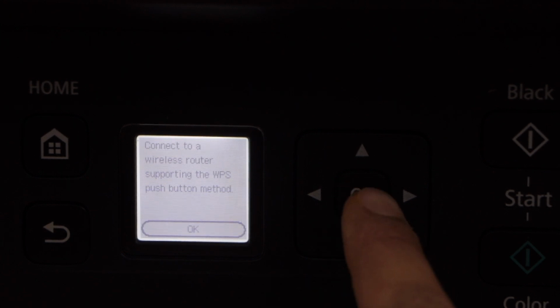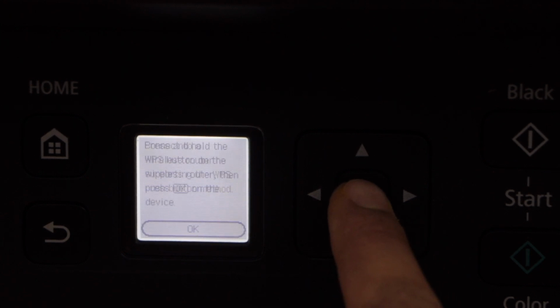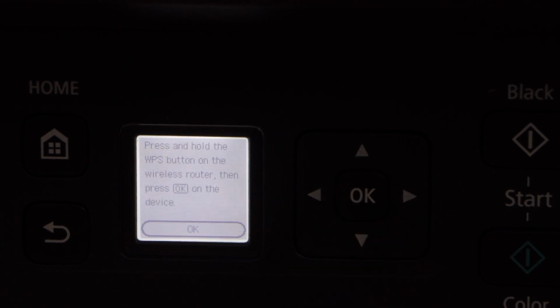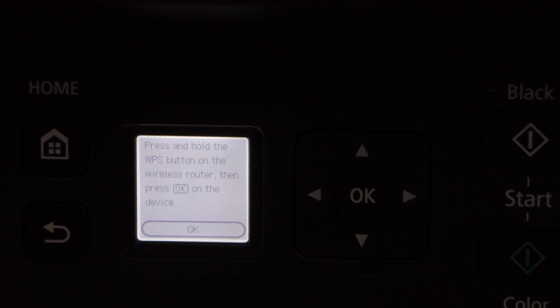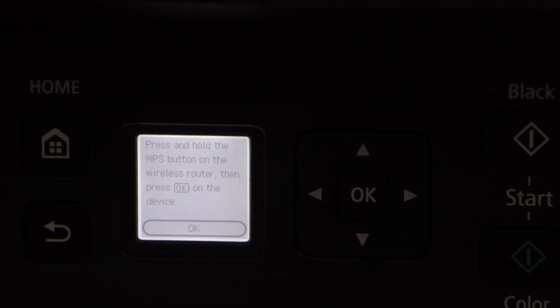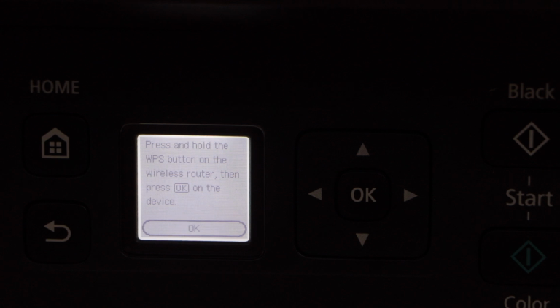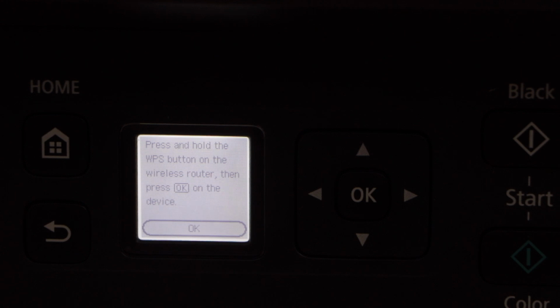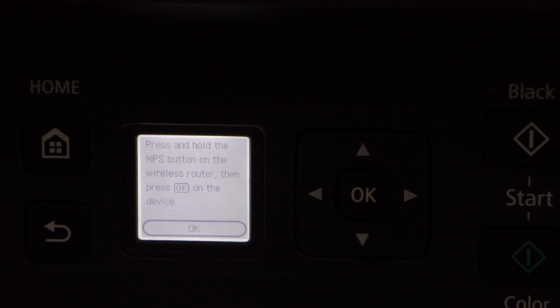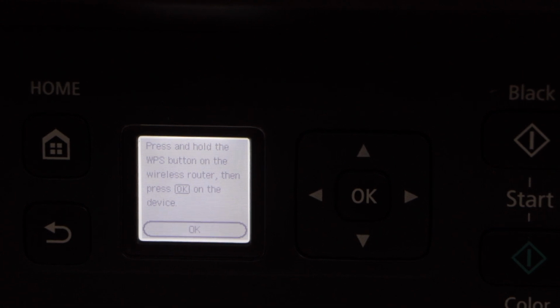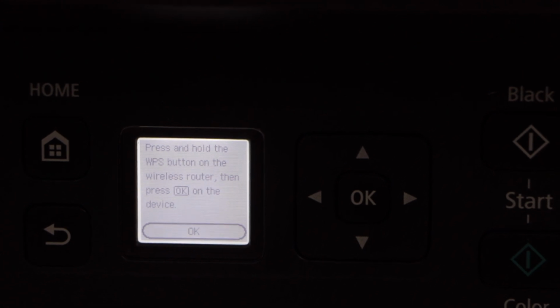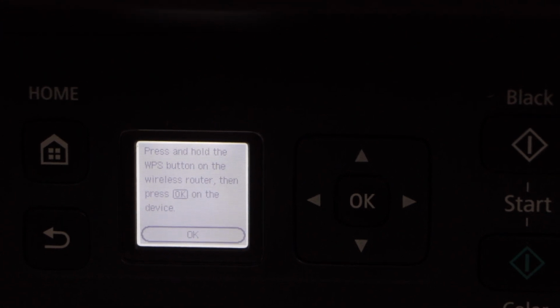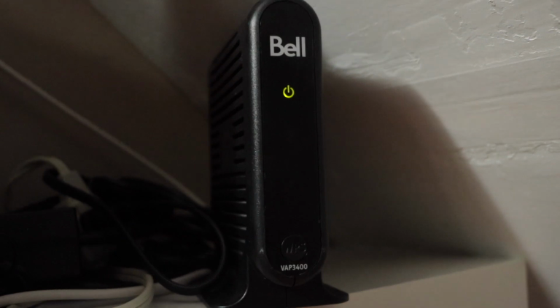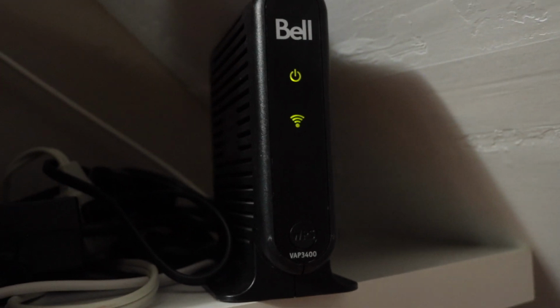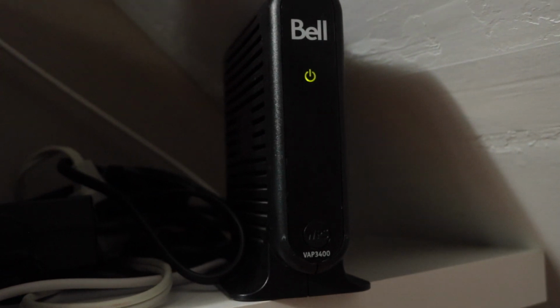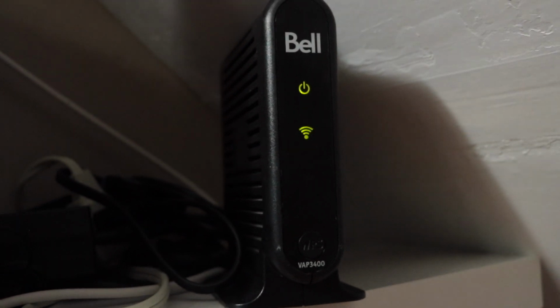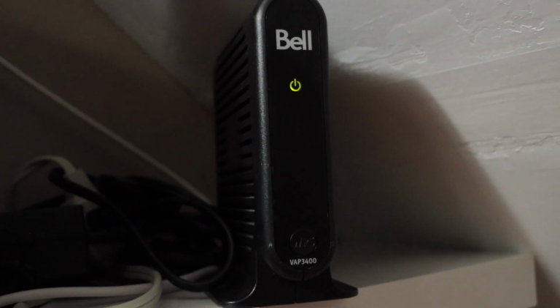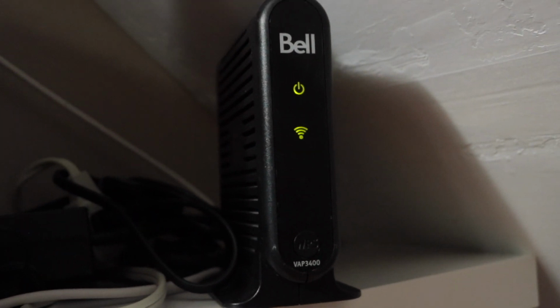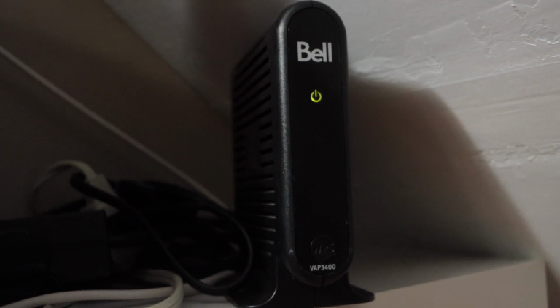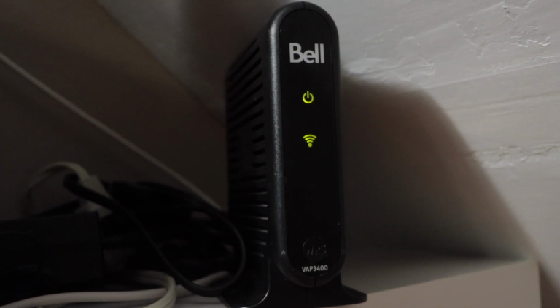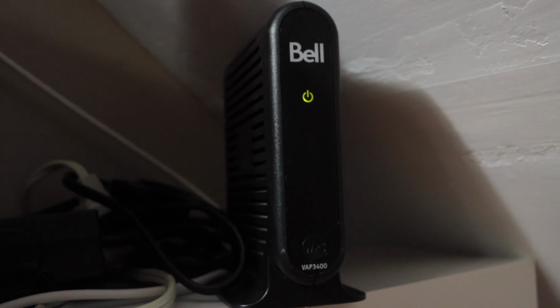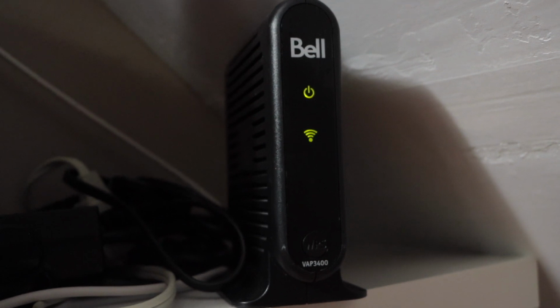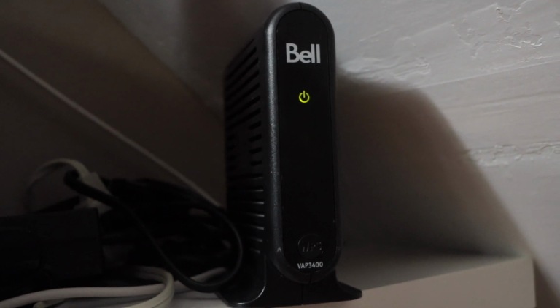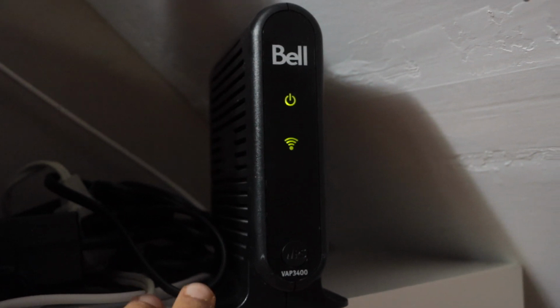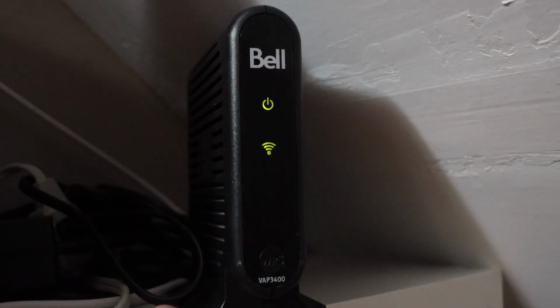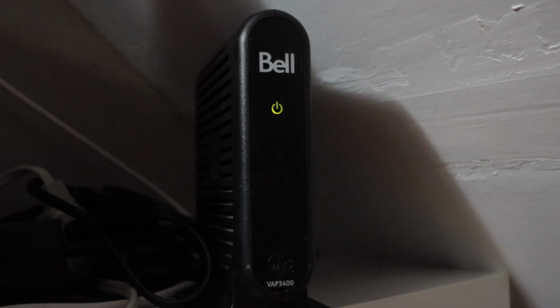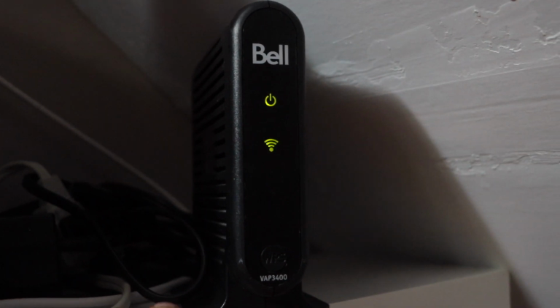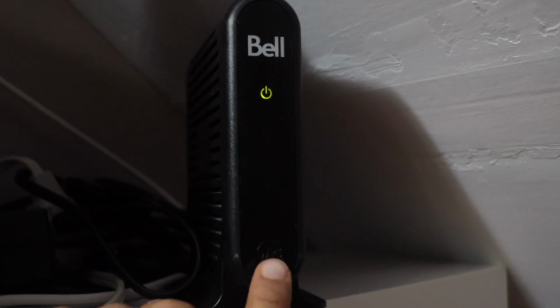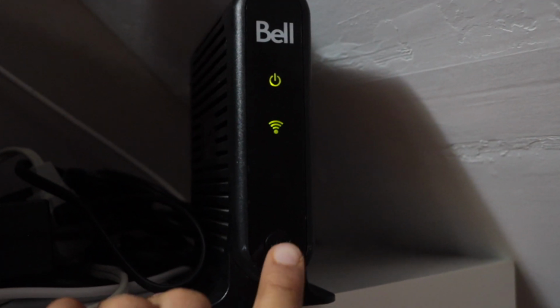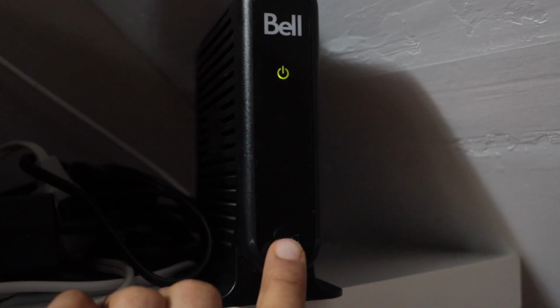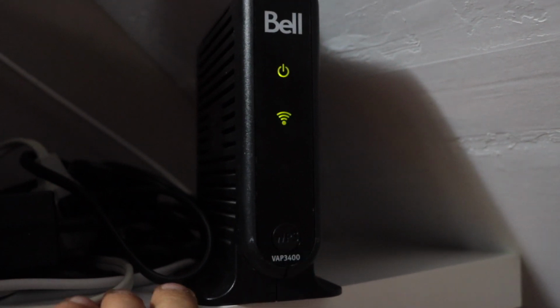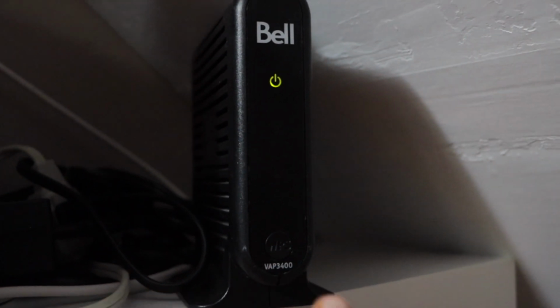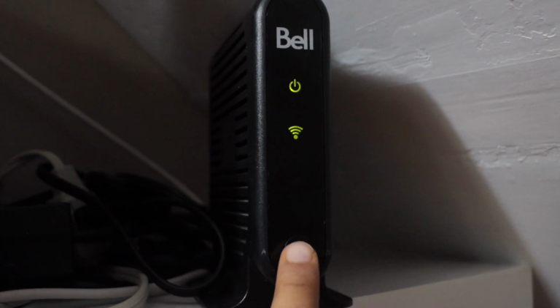The next step is to go to your wireless router. For this method, you definitely need a router with a WPS push button. For example, on this router the WPS push button is here — press and hold it for three seconds and then release it.